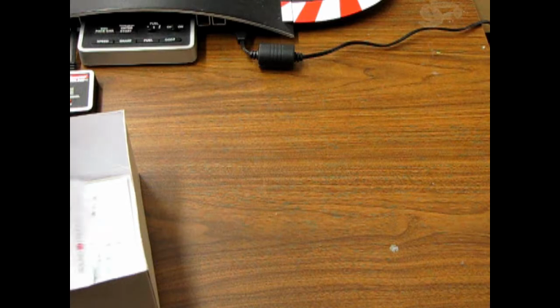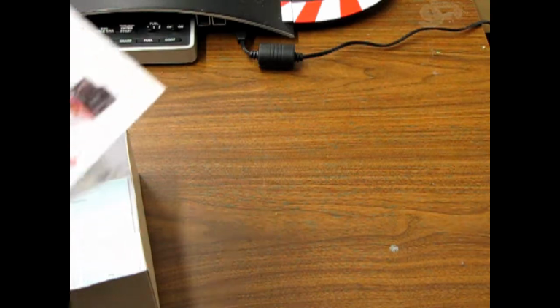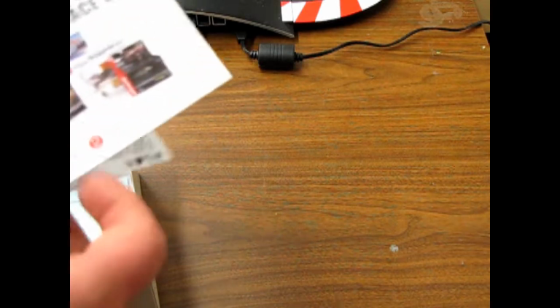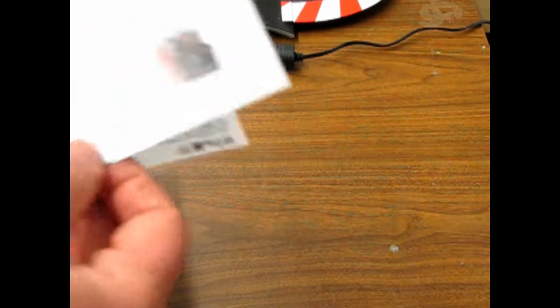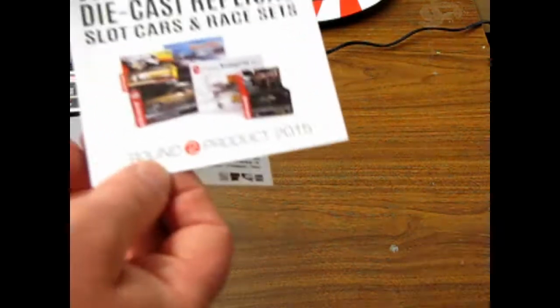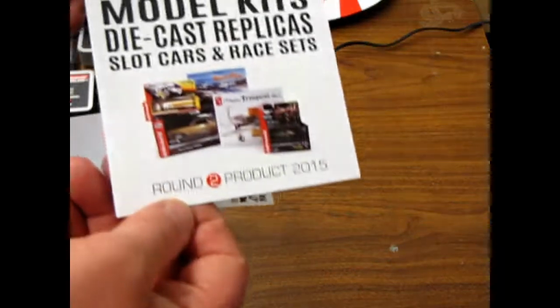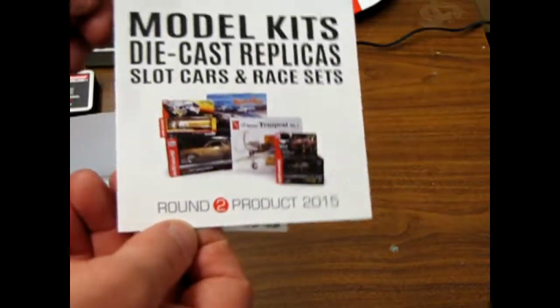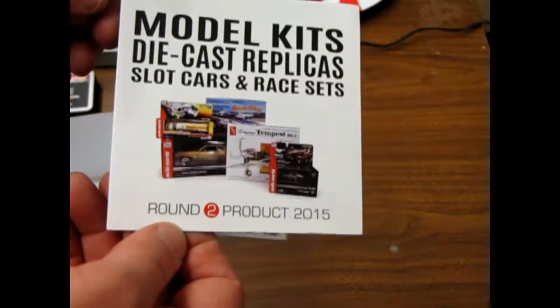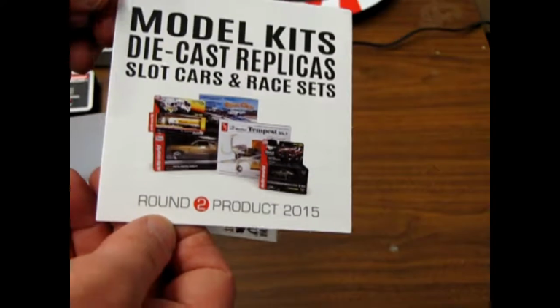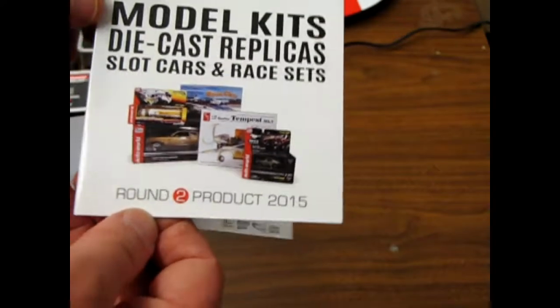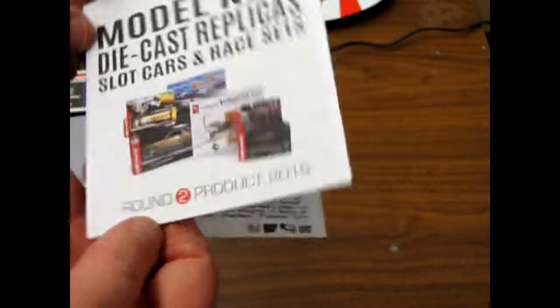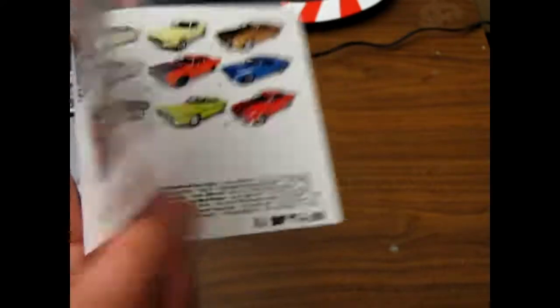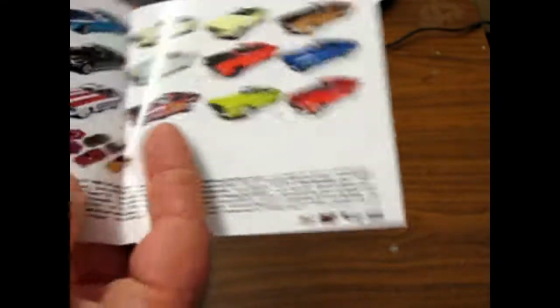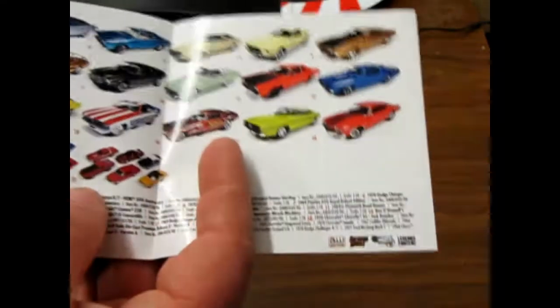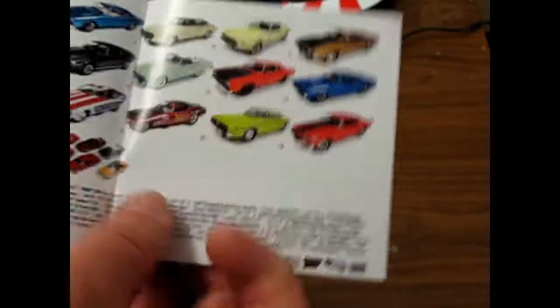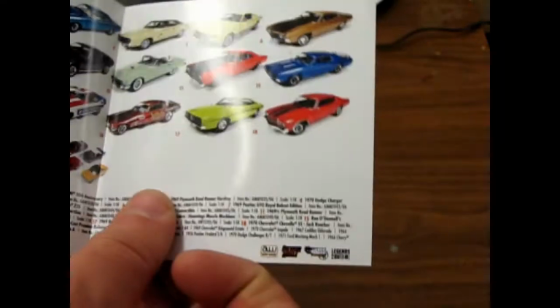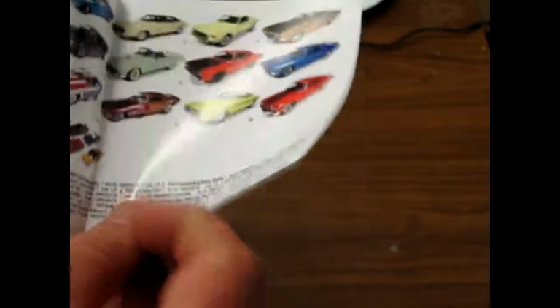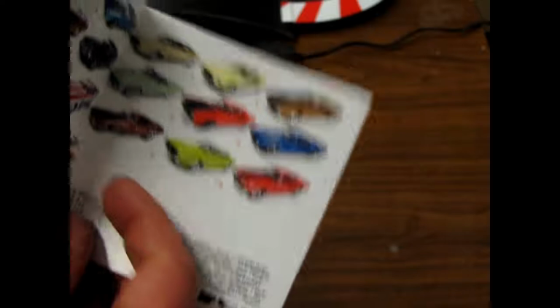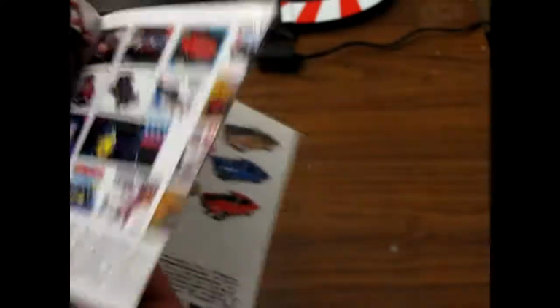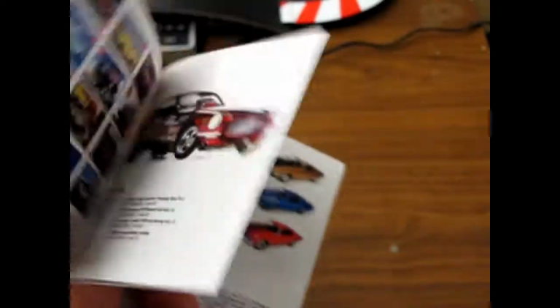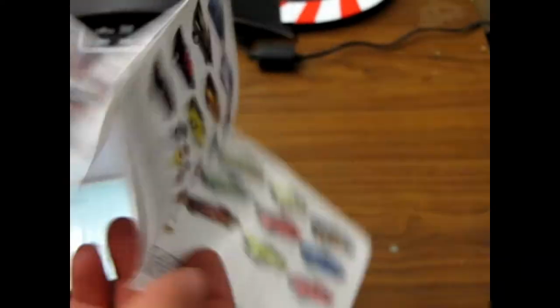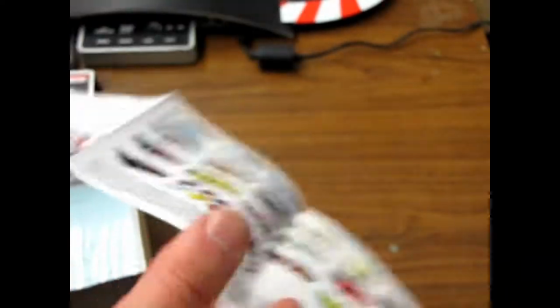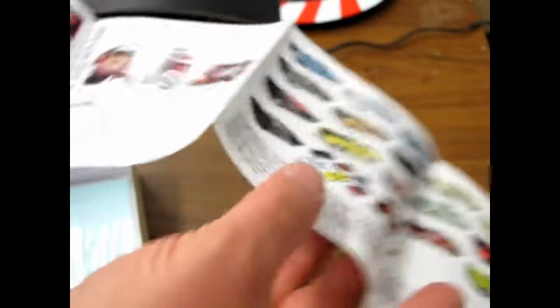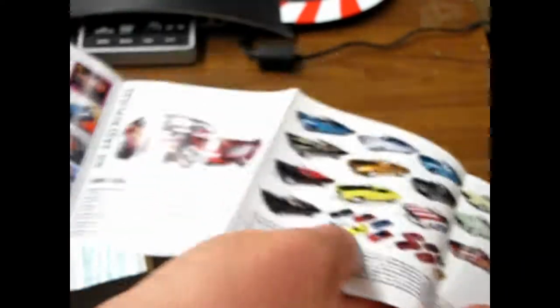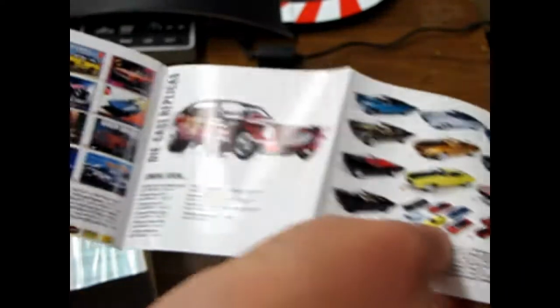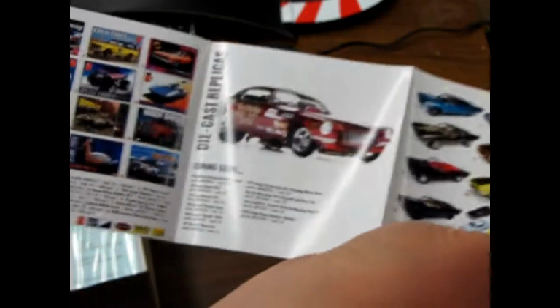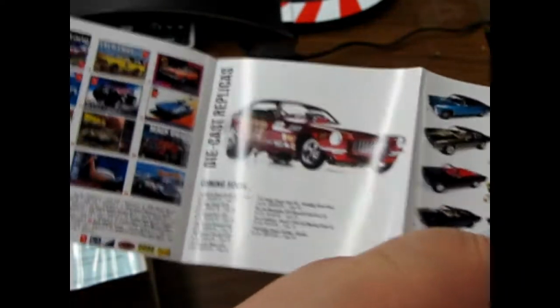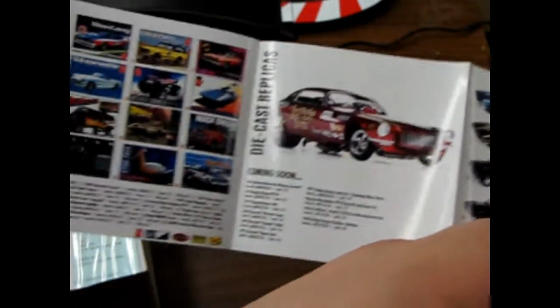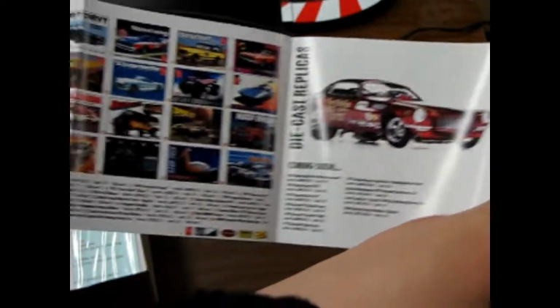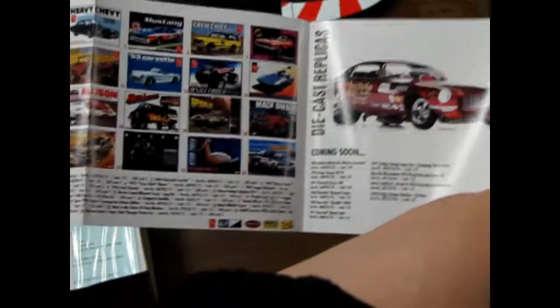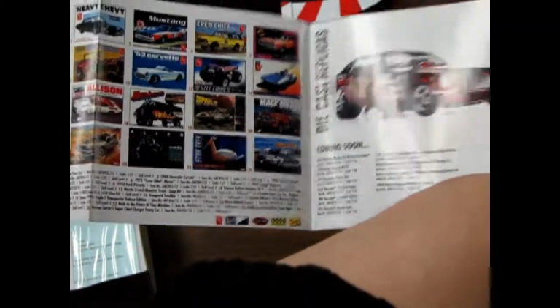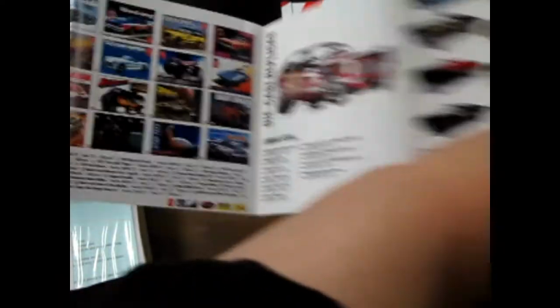They give you the product catalog for 2015, which is now two years ago. Look at all the kits you could get back in 2015!